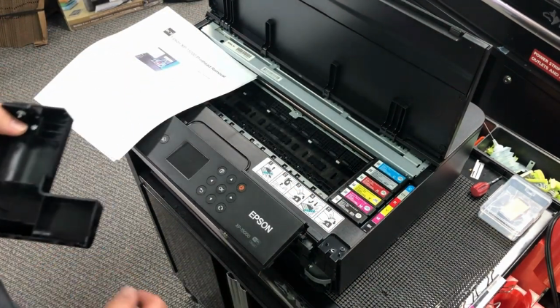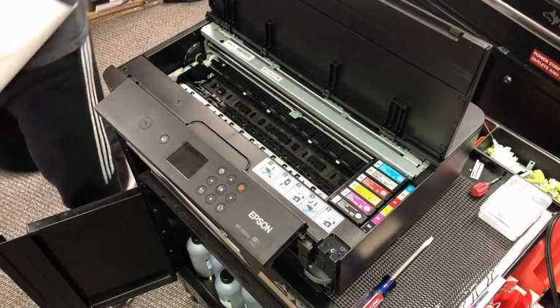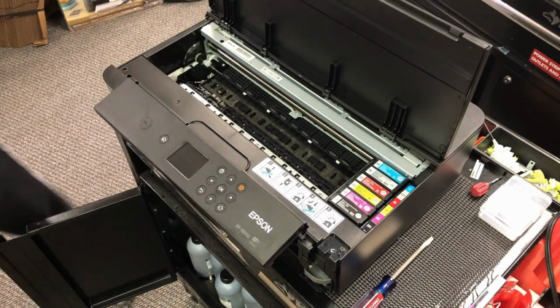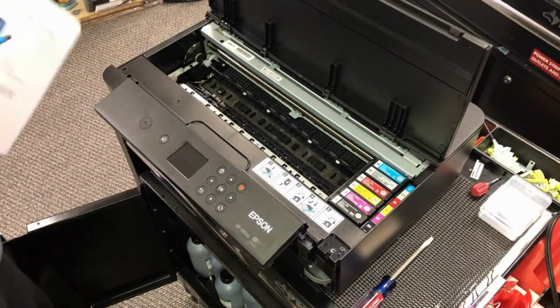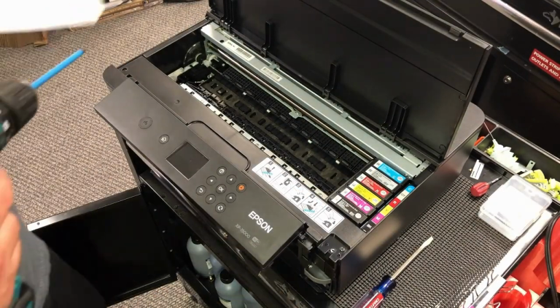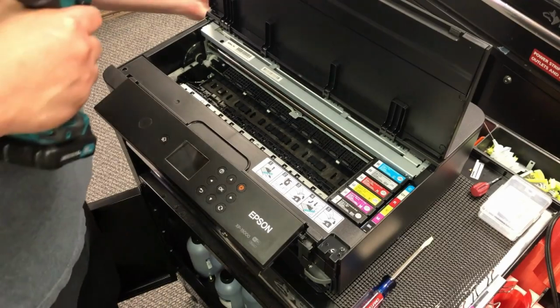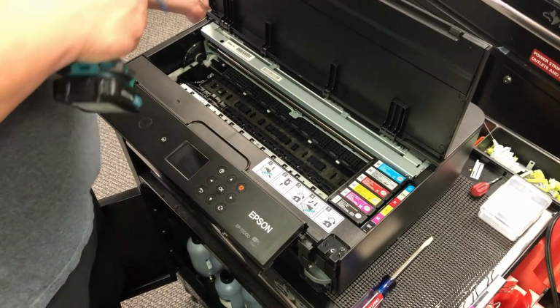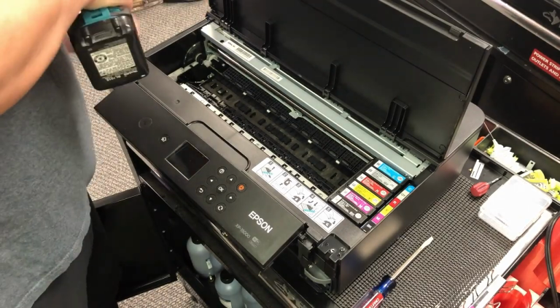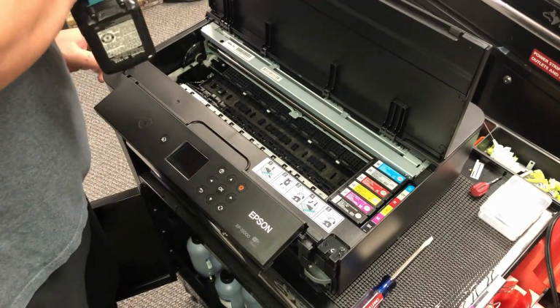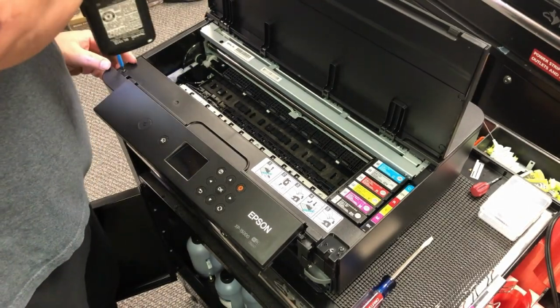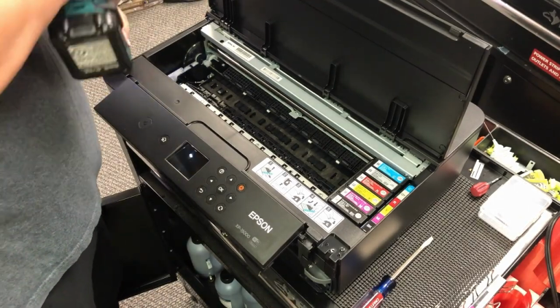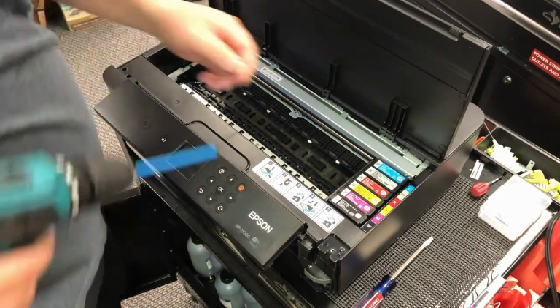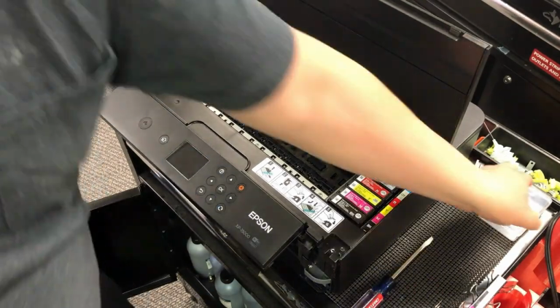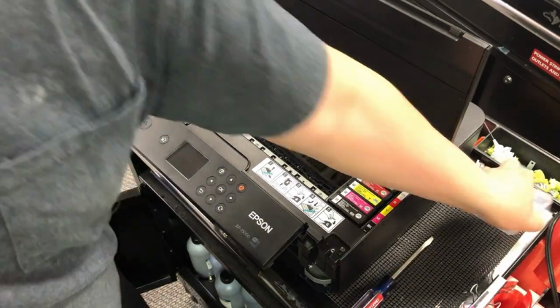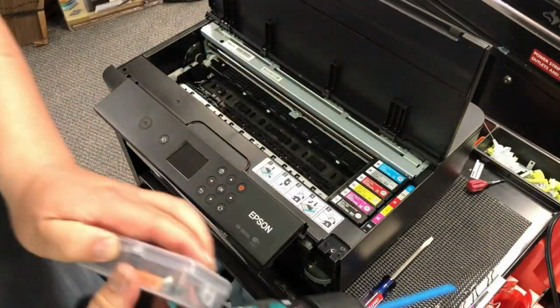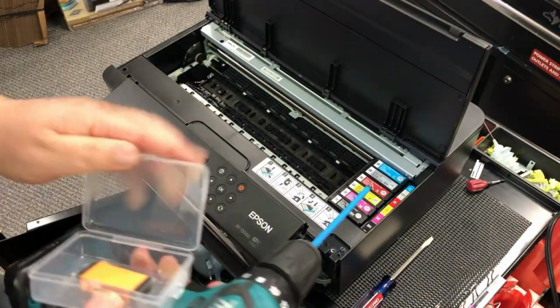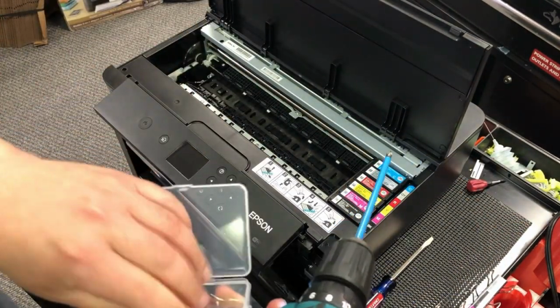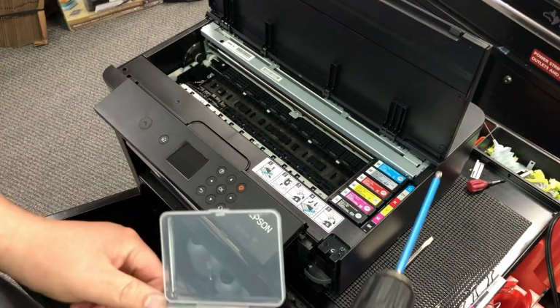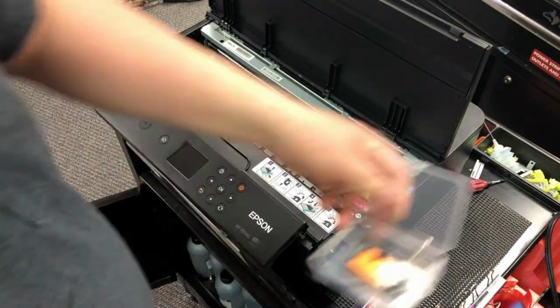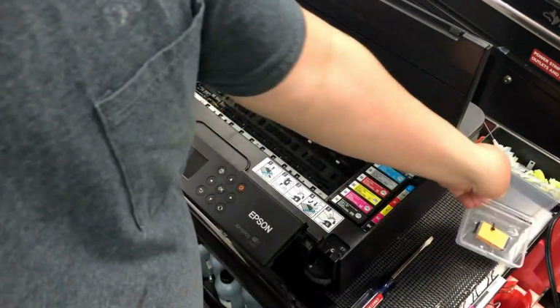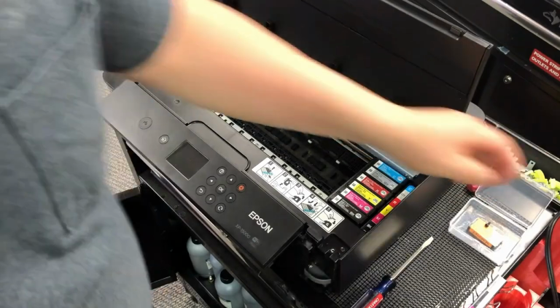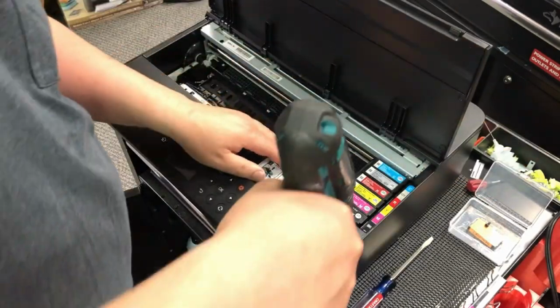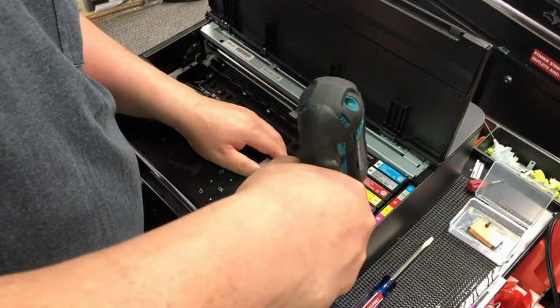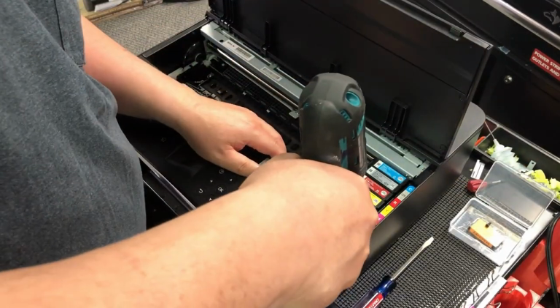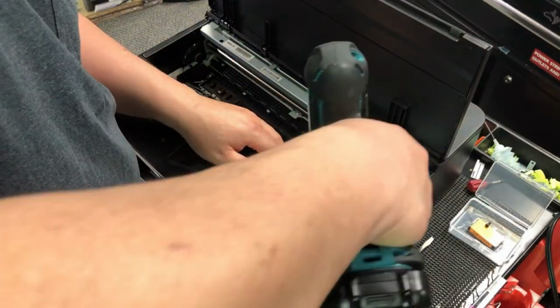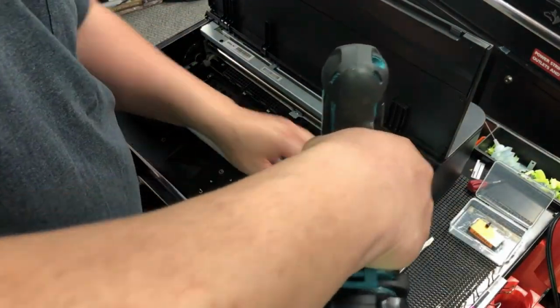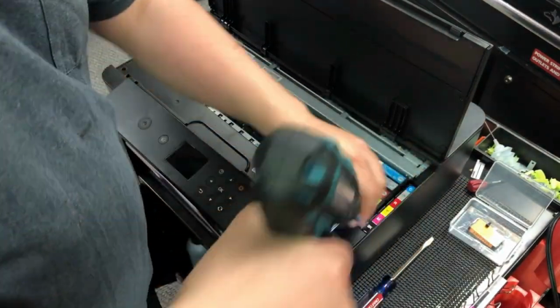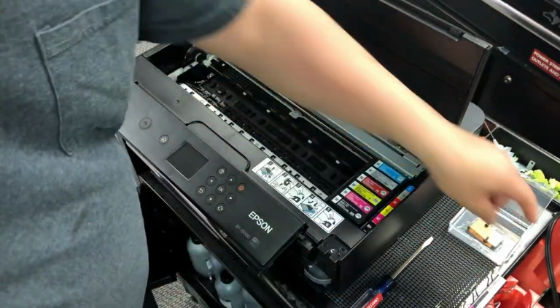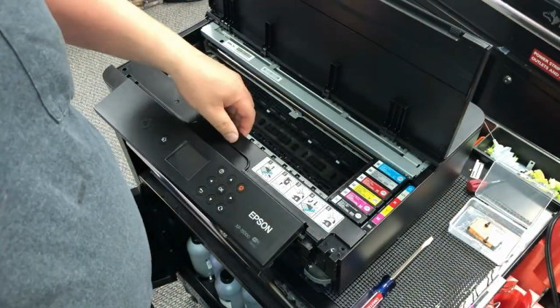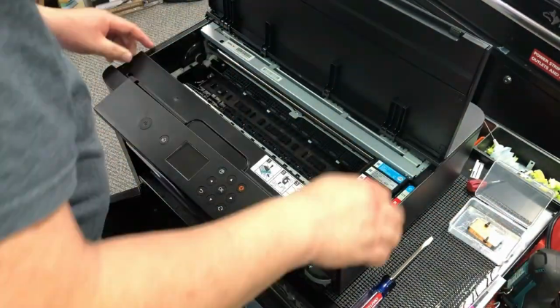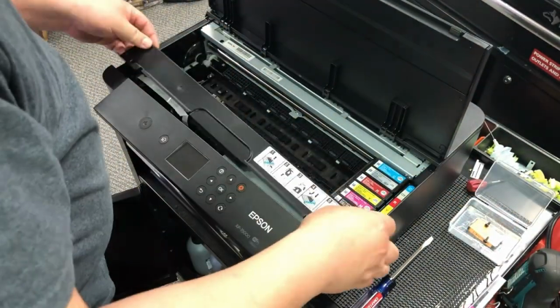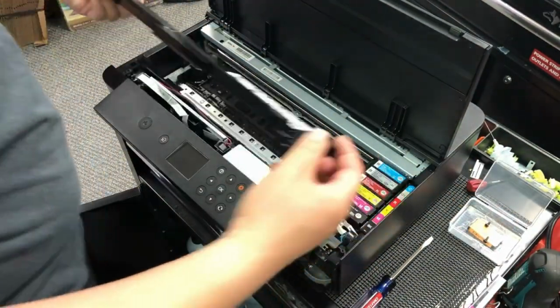Then look top down. You're going to see two screws on each side of this long panel. Remove them and this long panel will come right off.